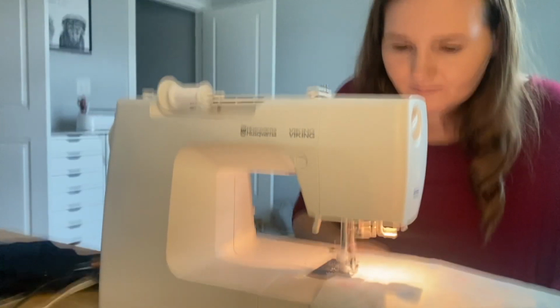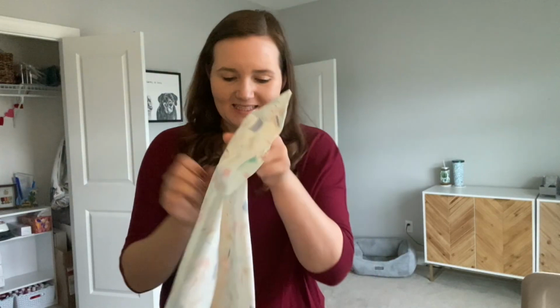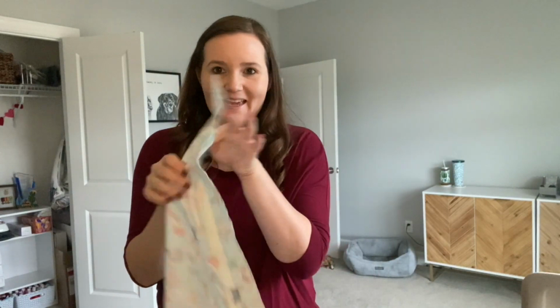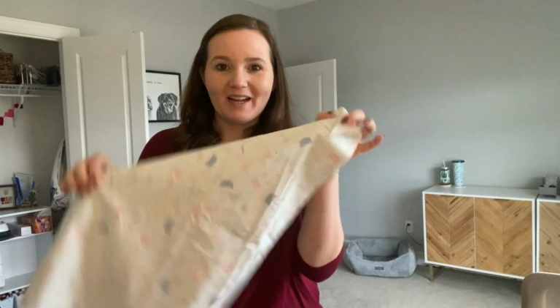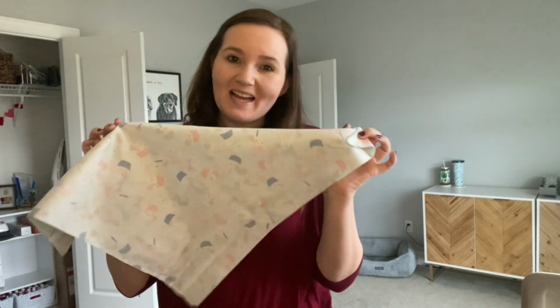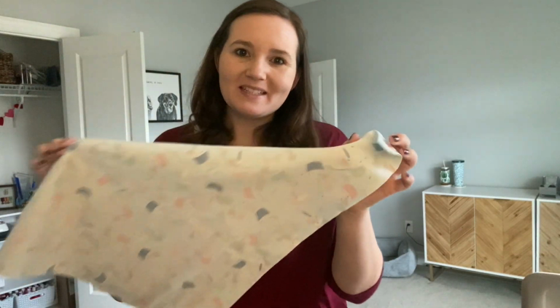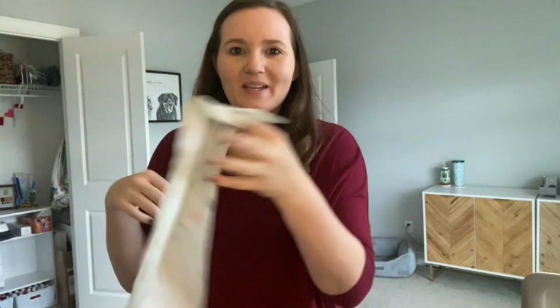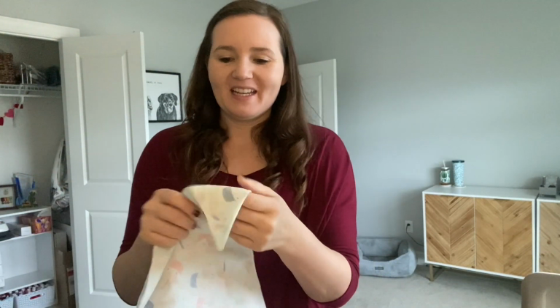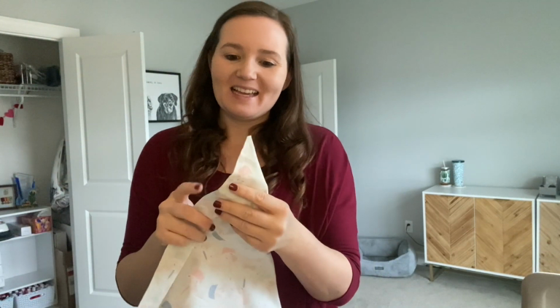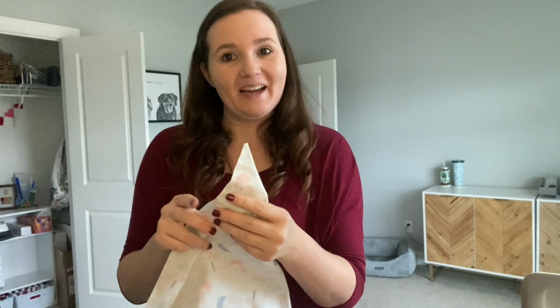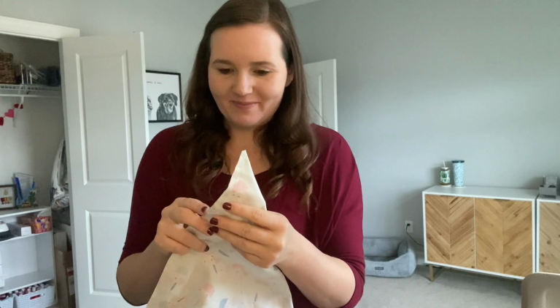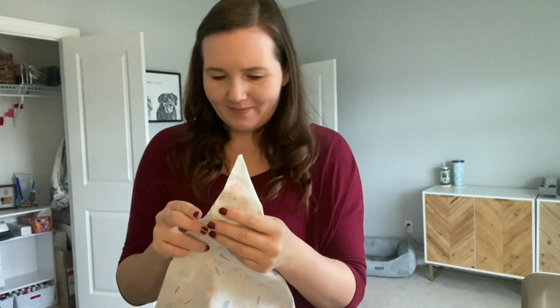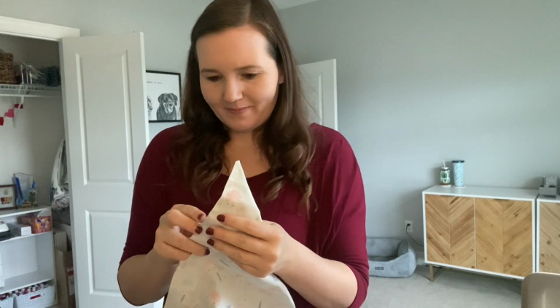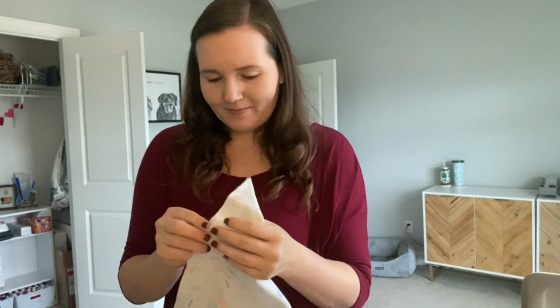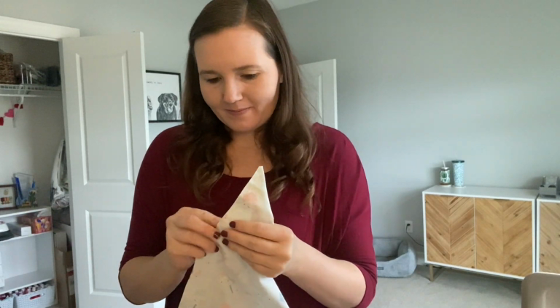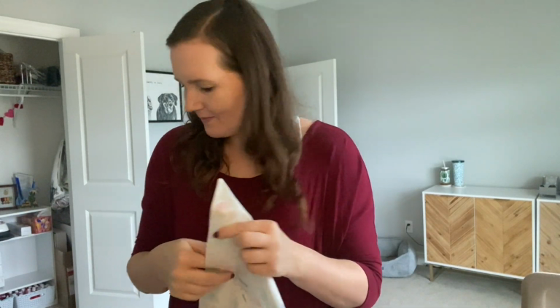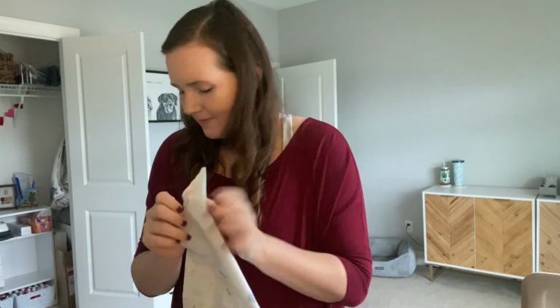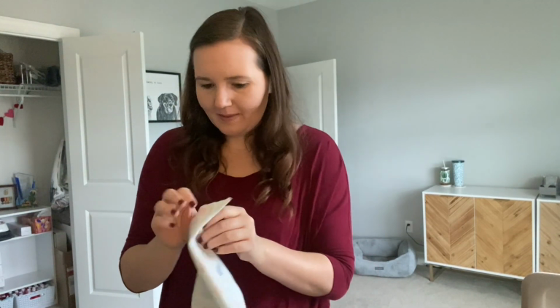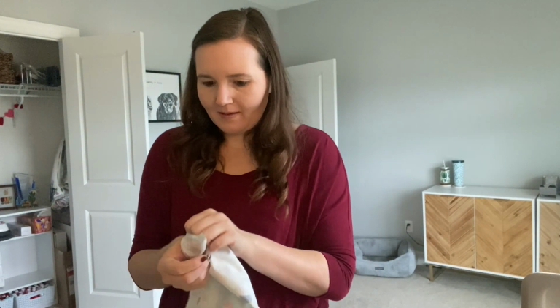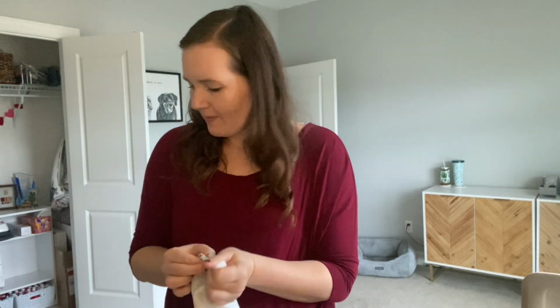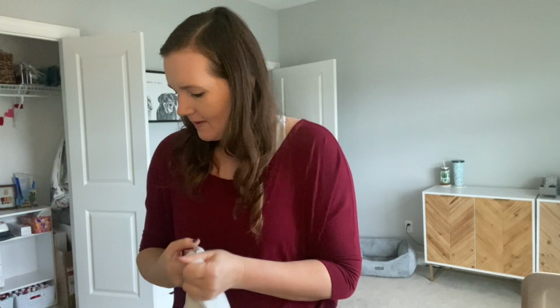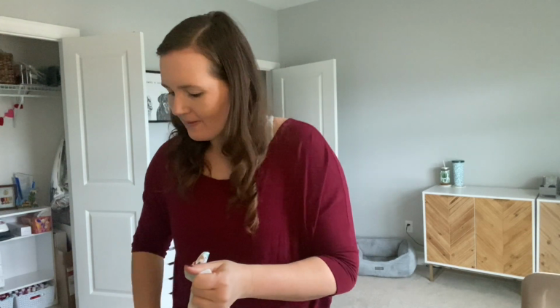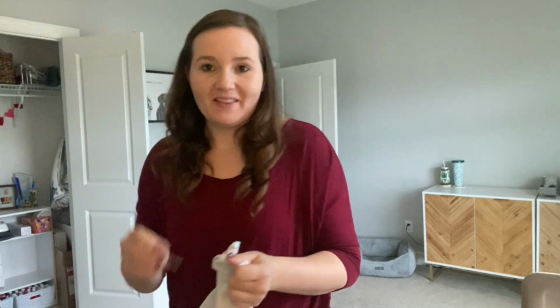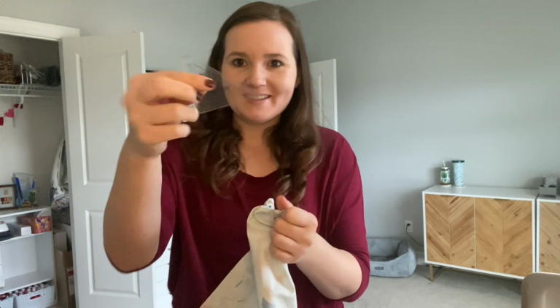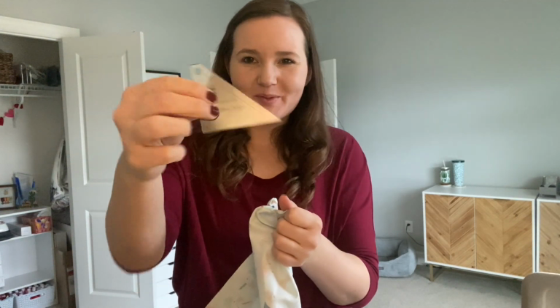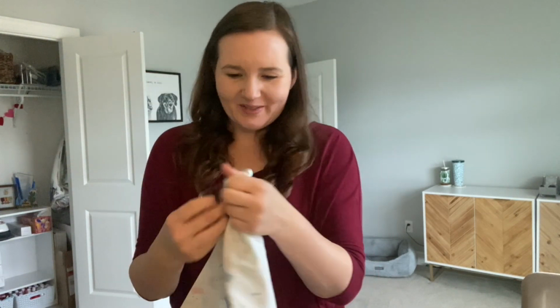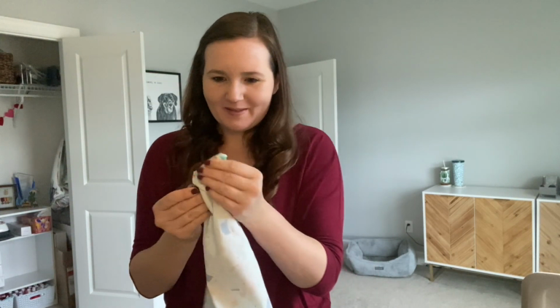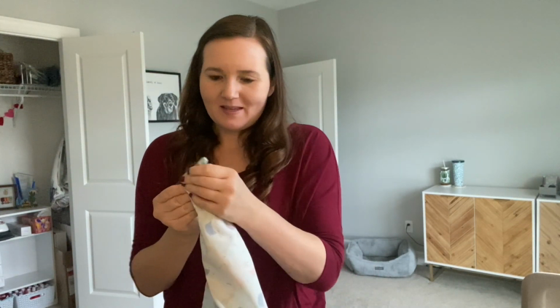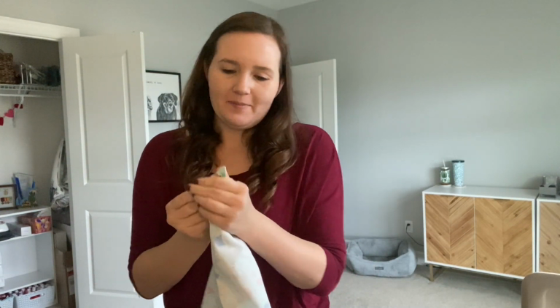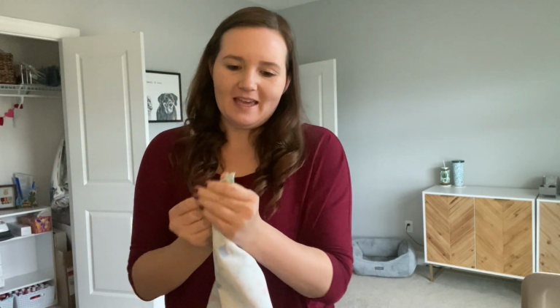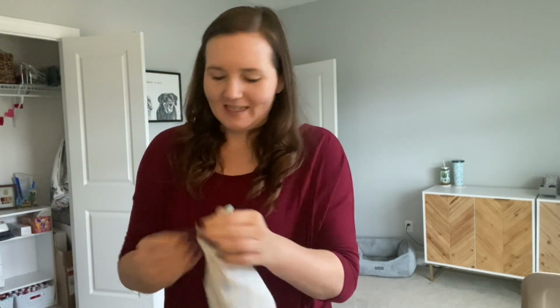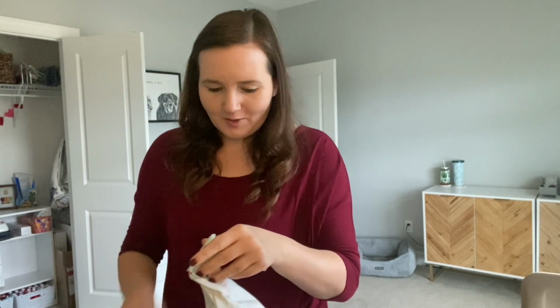This is a triangle tie-on bandana; we got to turn it inside out now. Got this awesome tool to help make the edges nice and crisp.